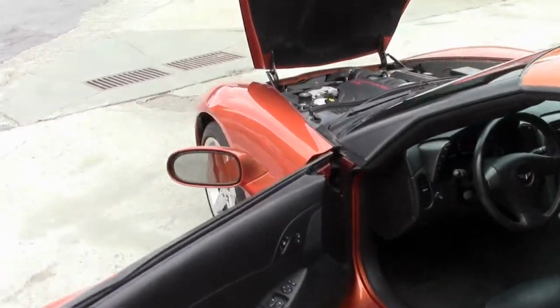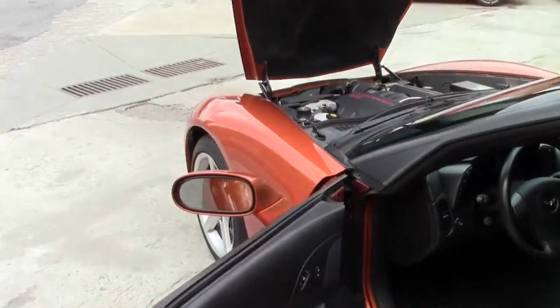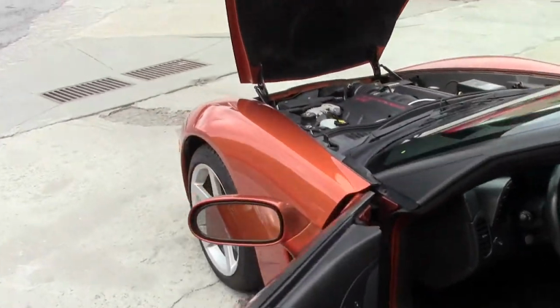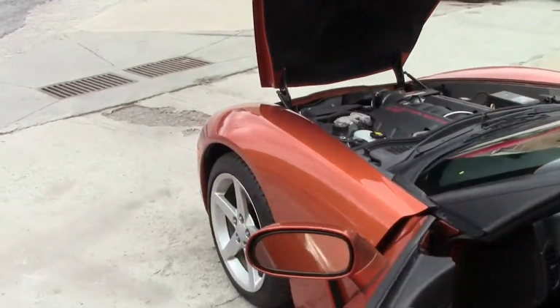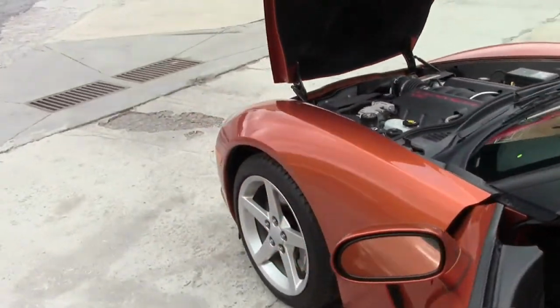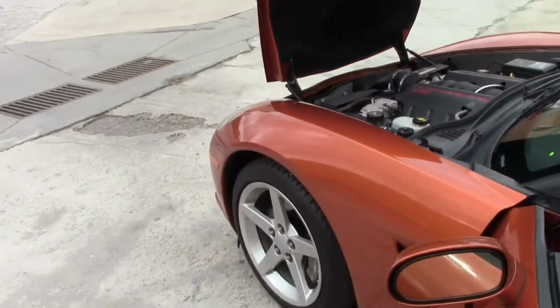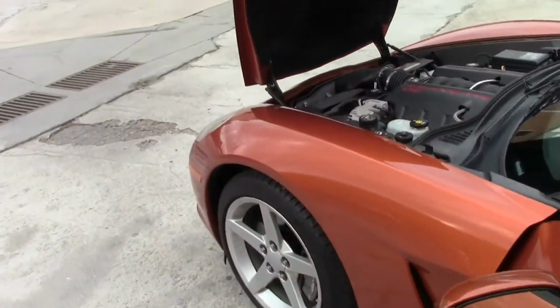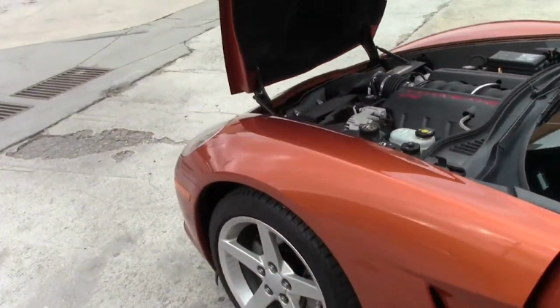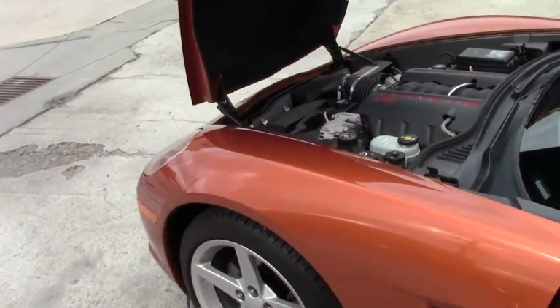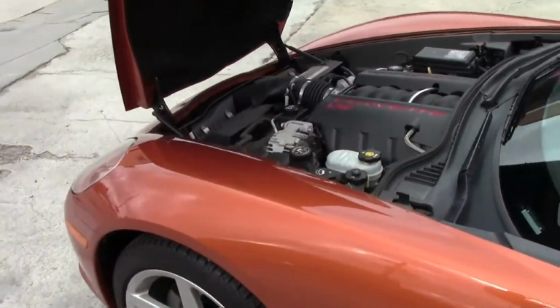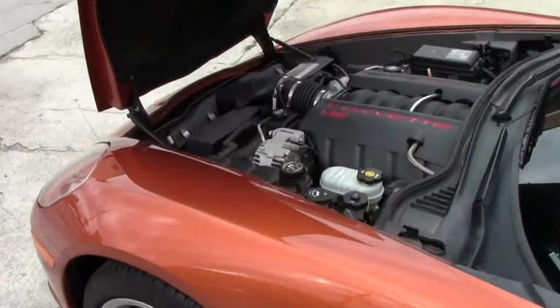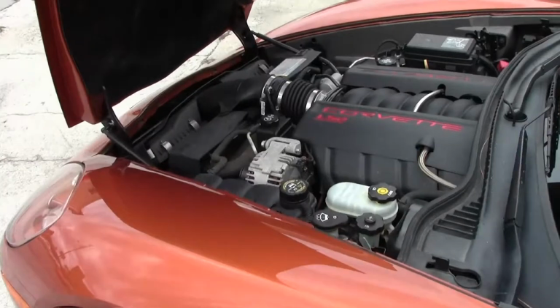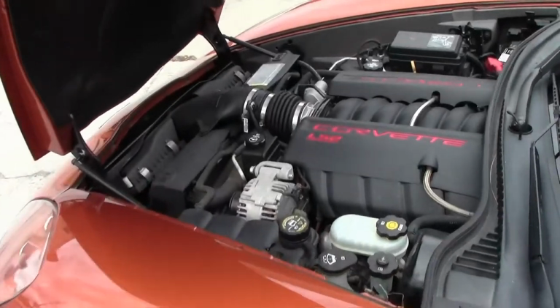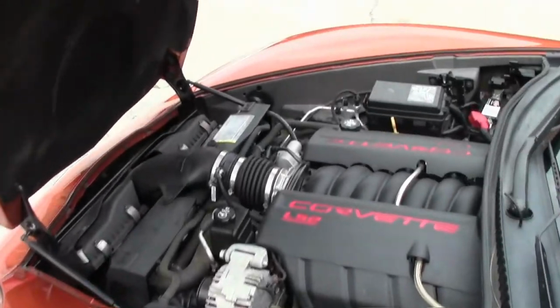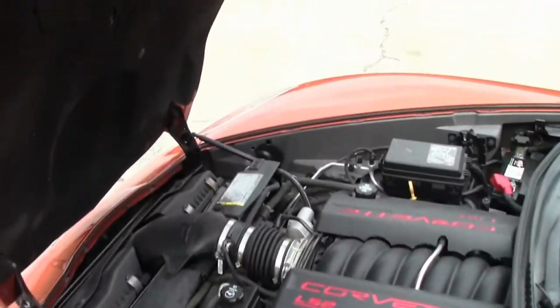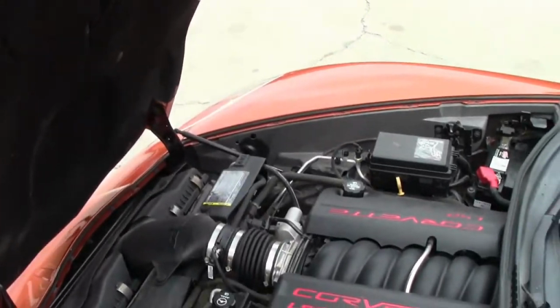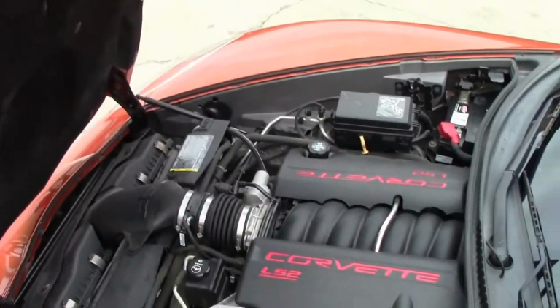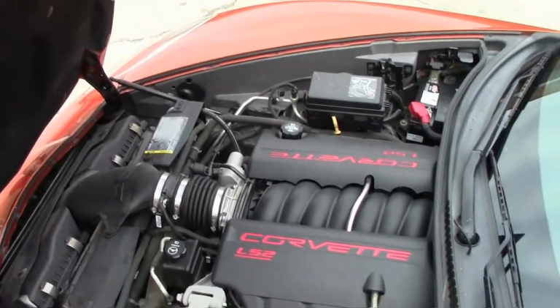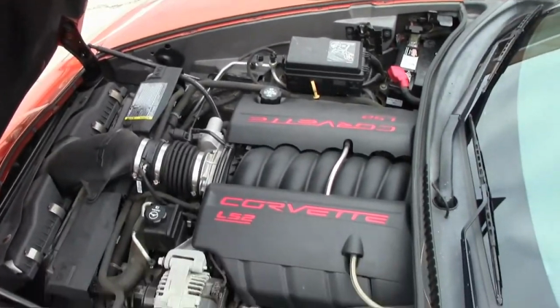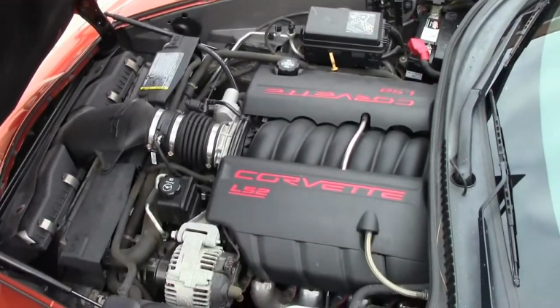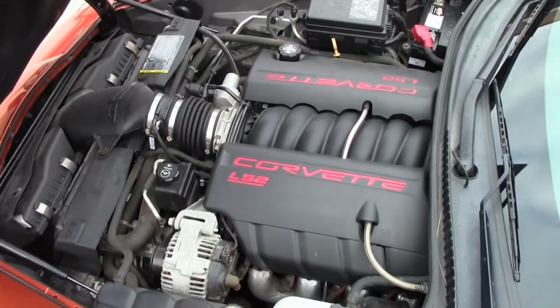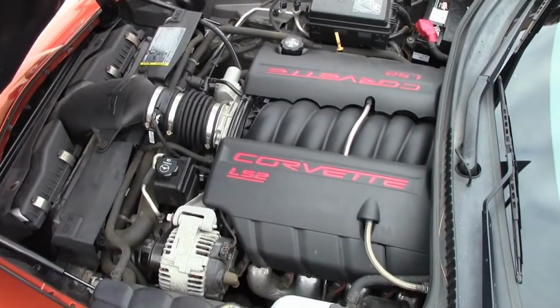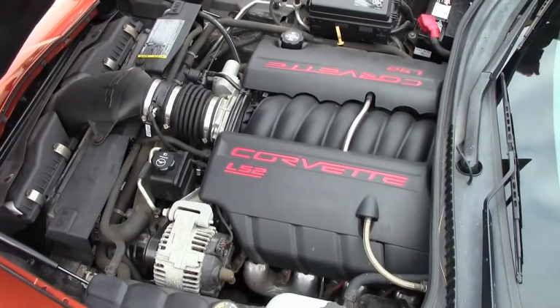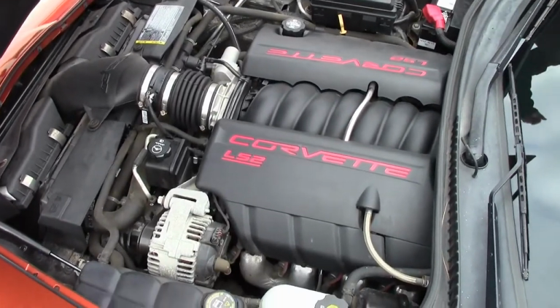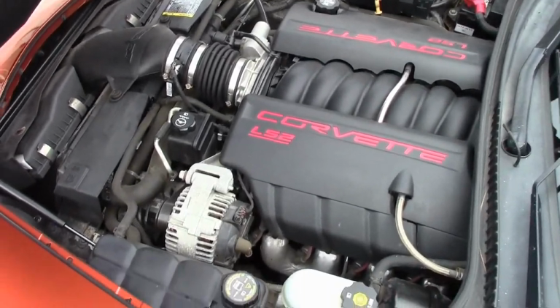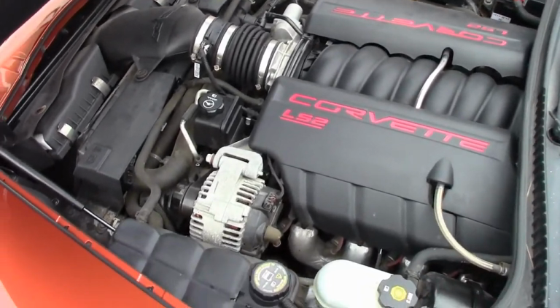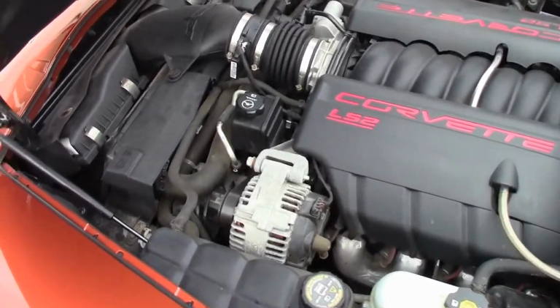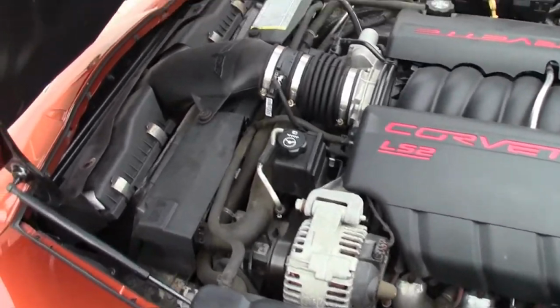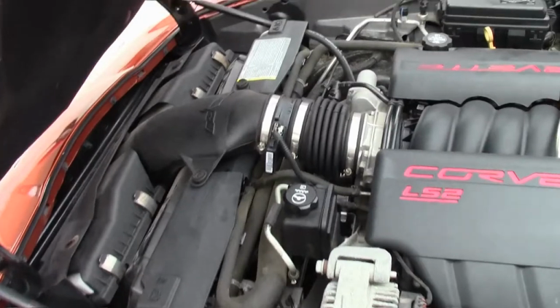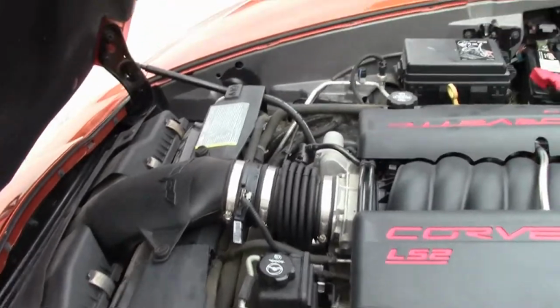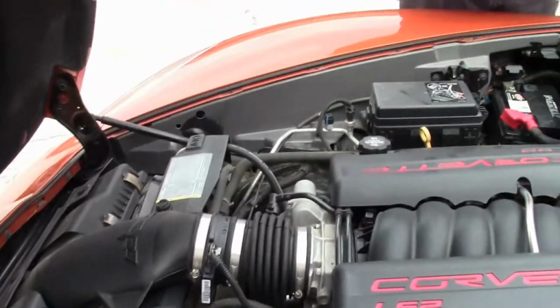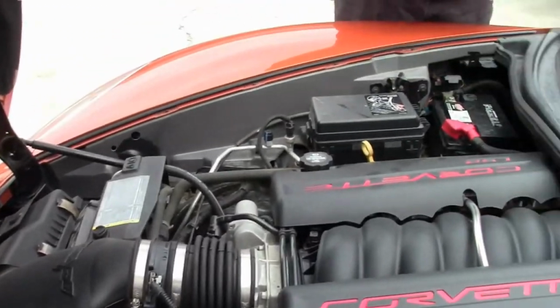Looks like a nice, clean, well taken care of car. Sure to turn heads. It won't break the bank to get into a 6th generation car.